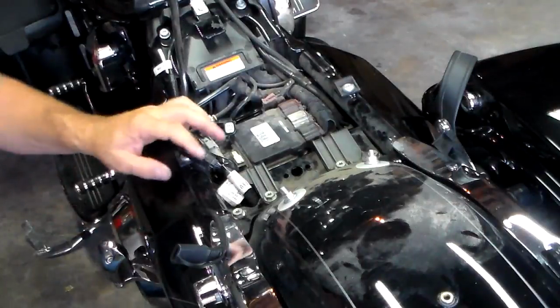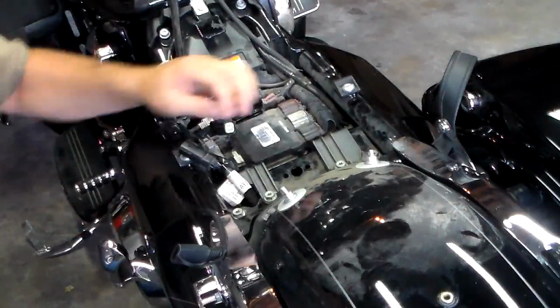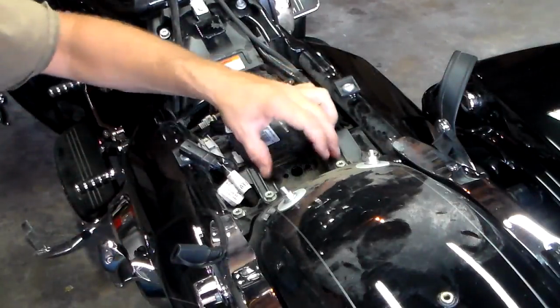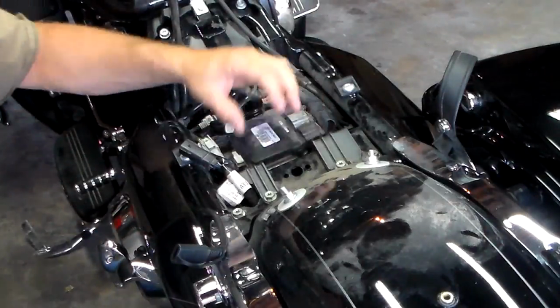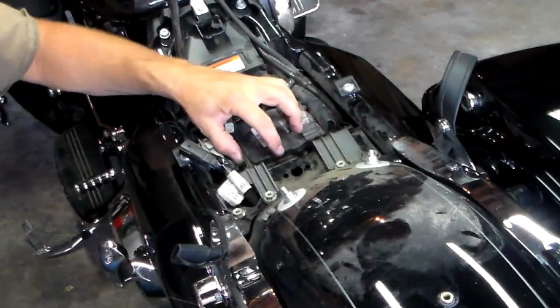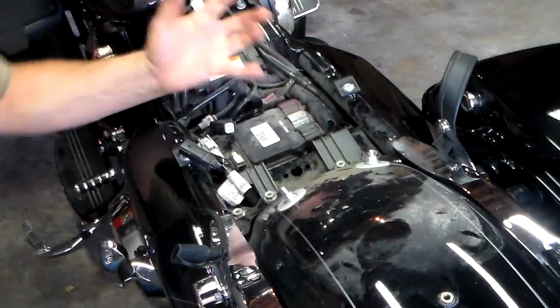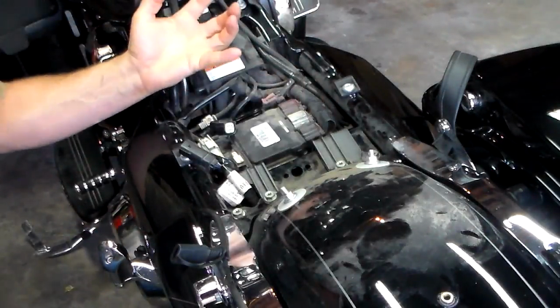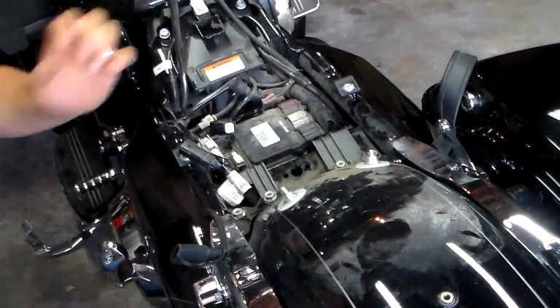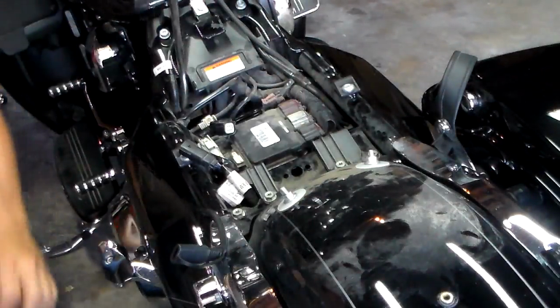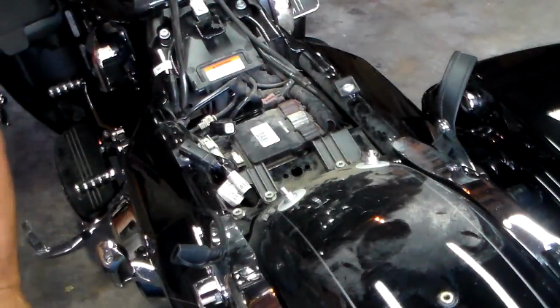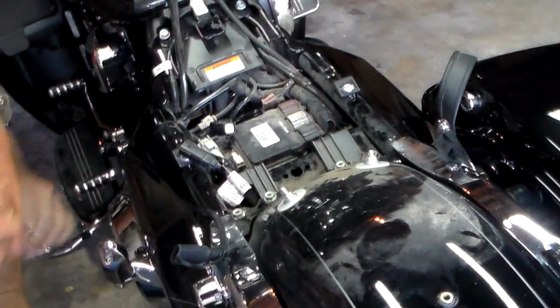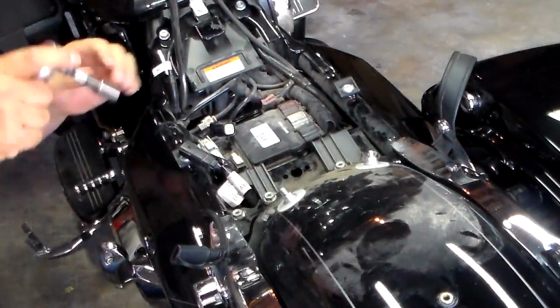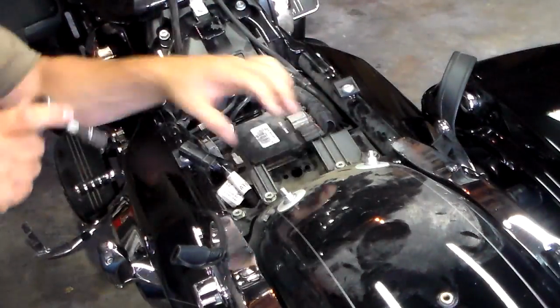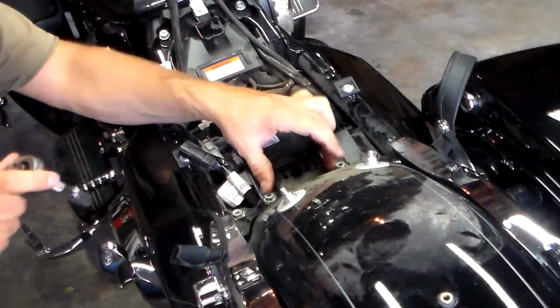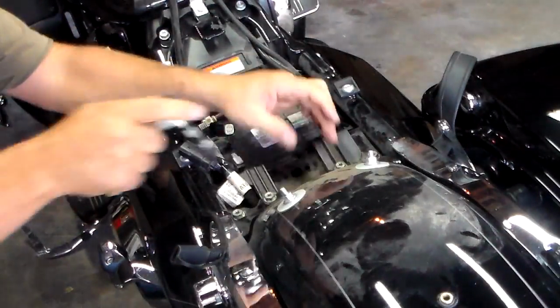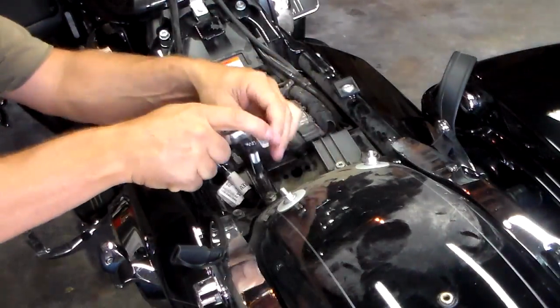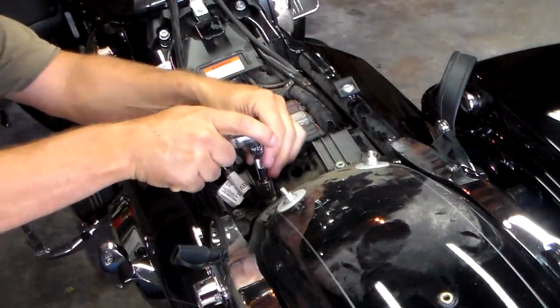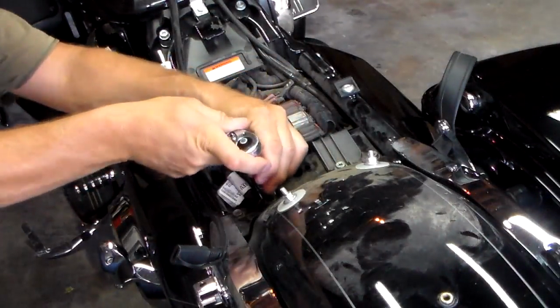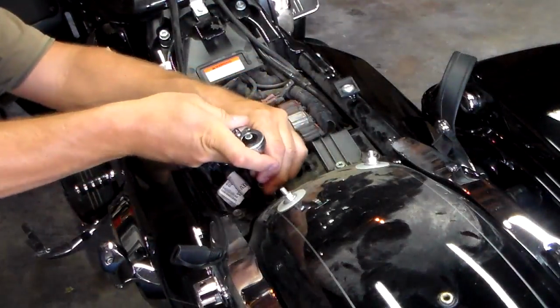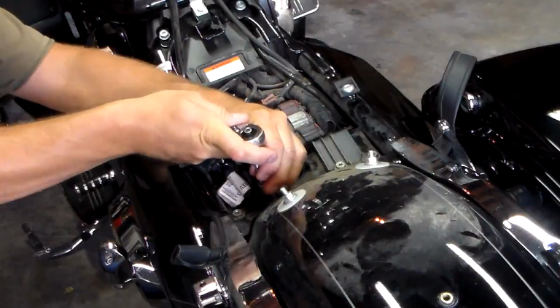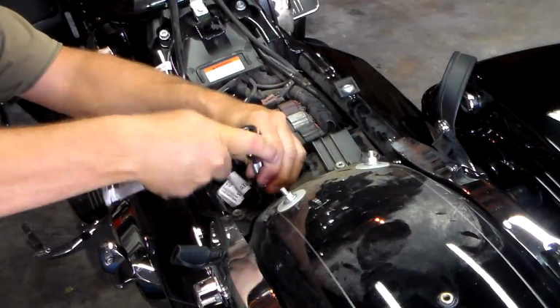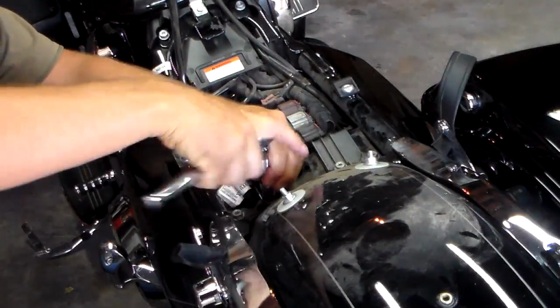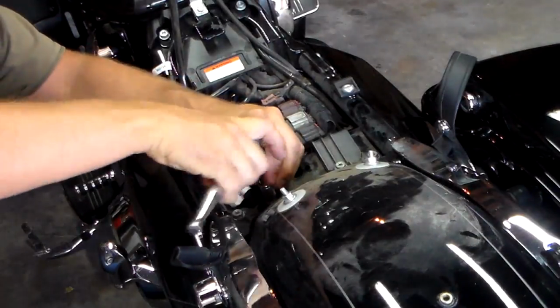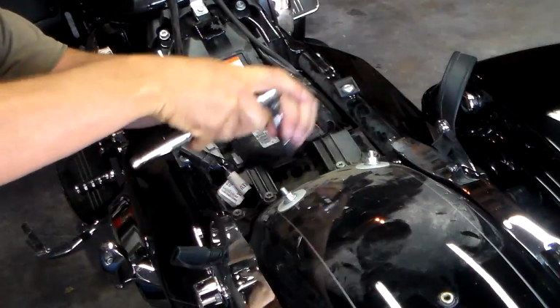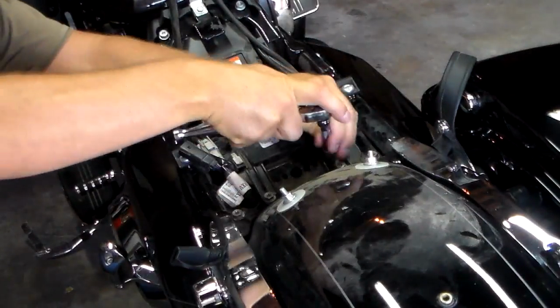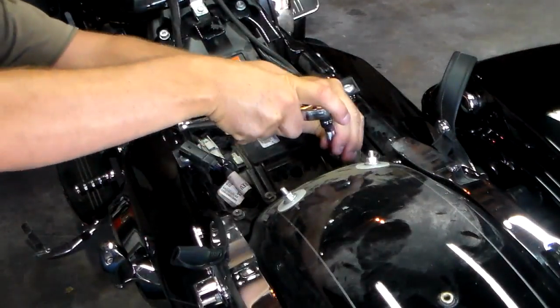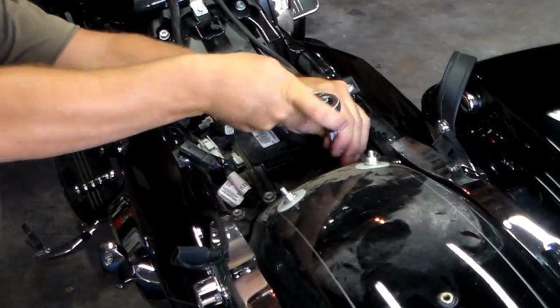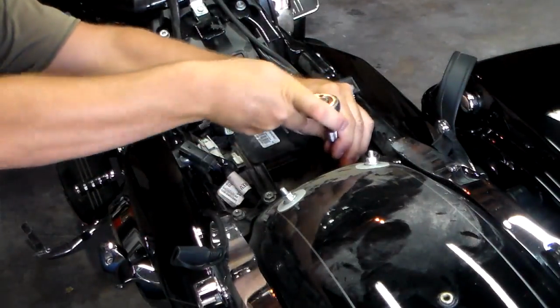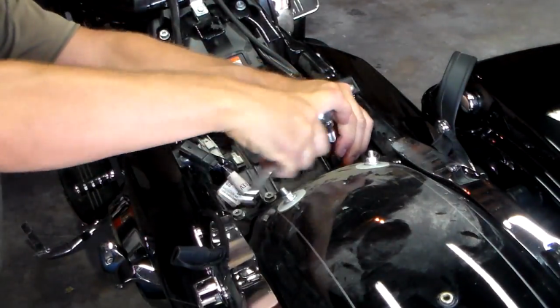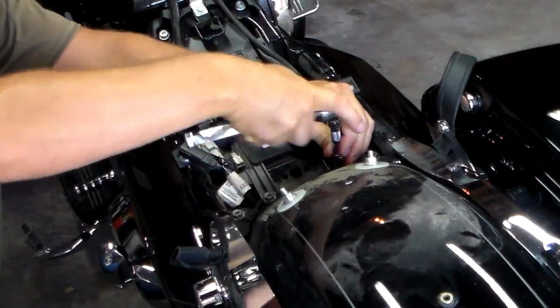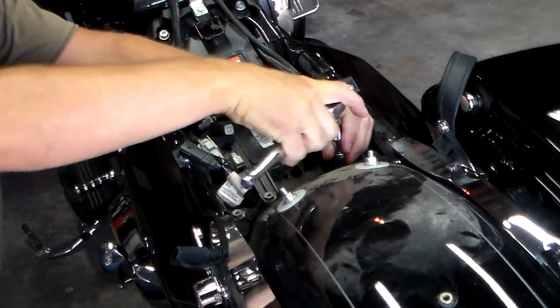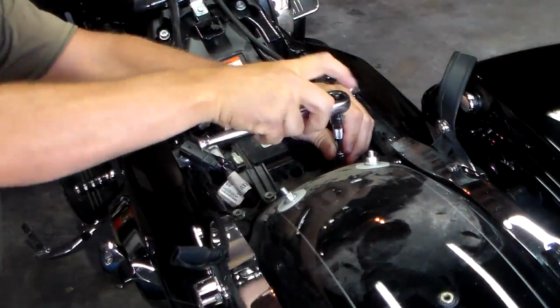When you take these bolts off, we can lift it up. We're just going to remove these two bolts and that'll allow us to get our ECM module out of there.